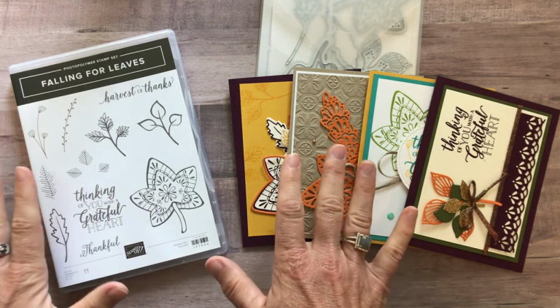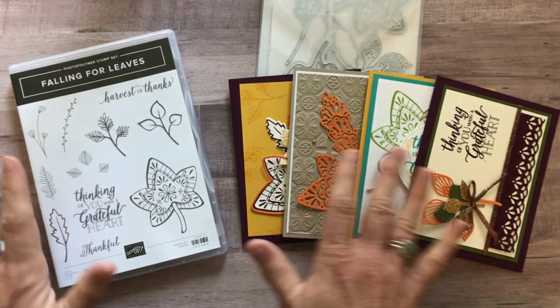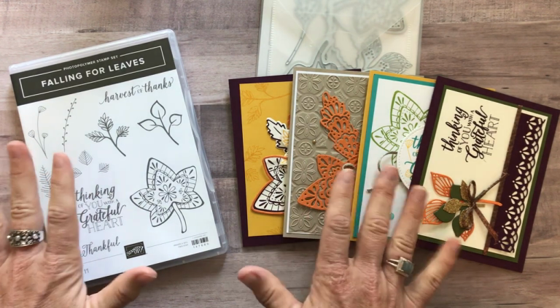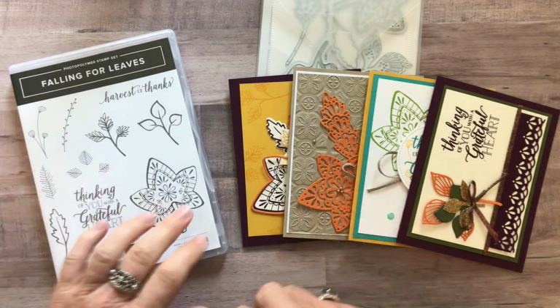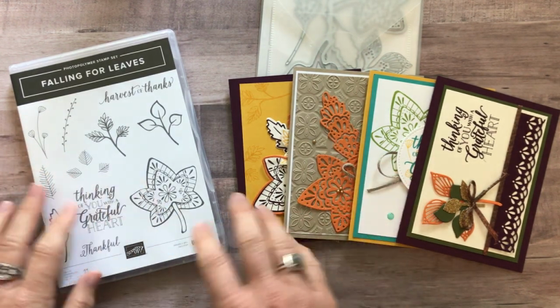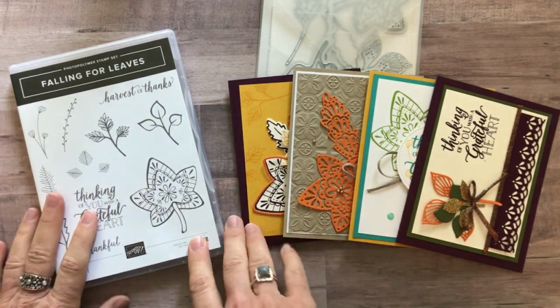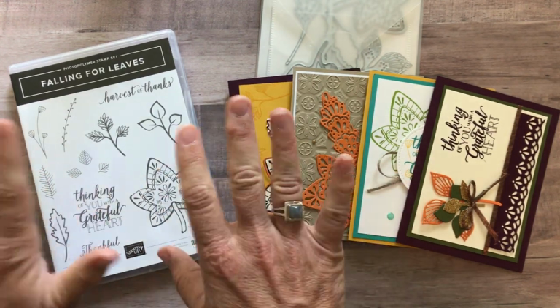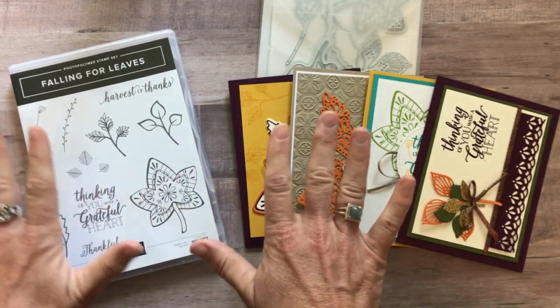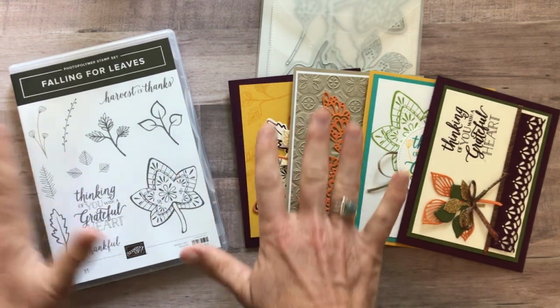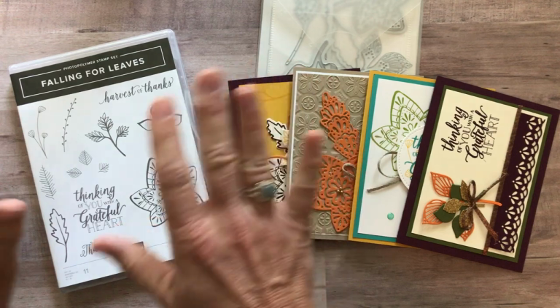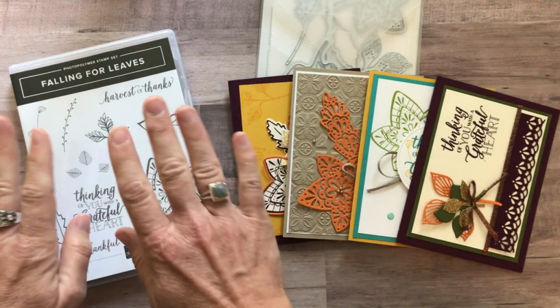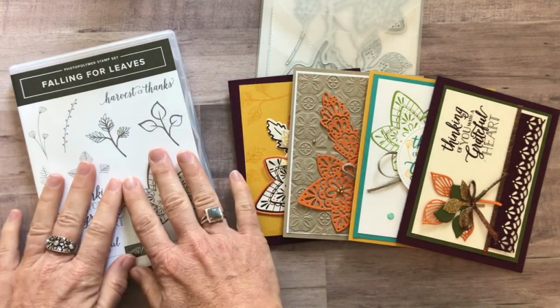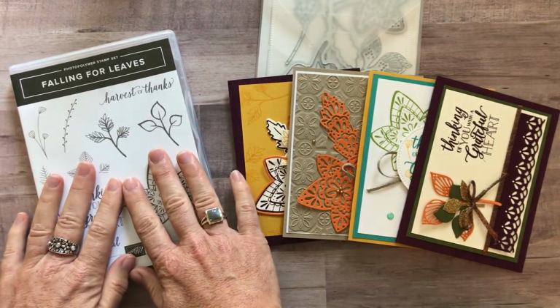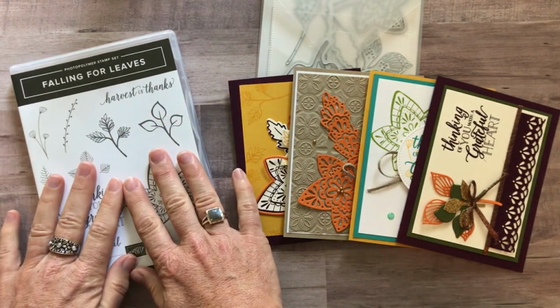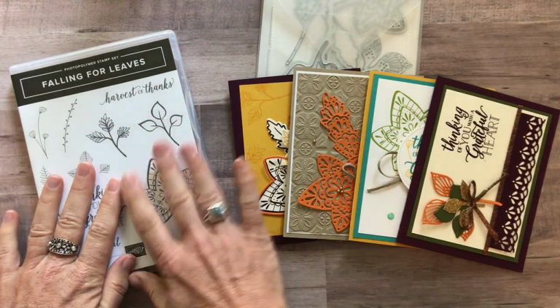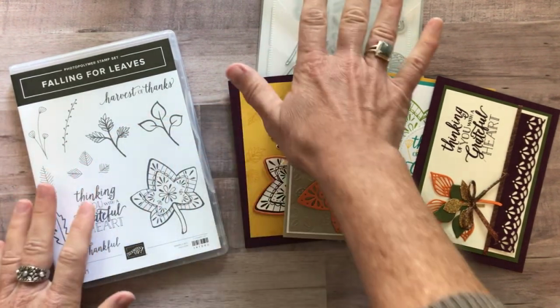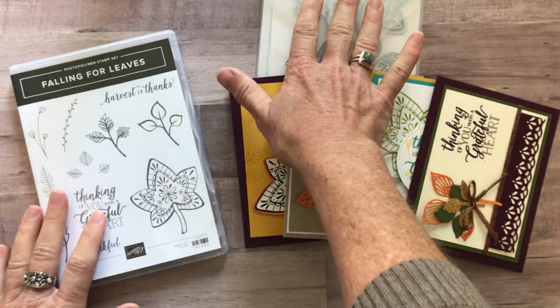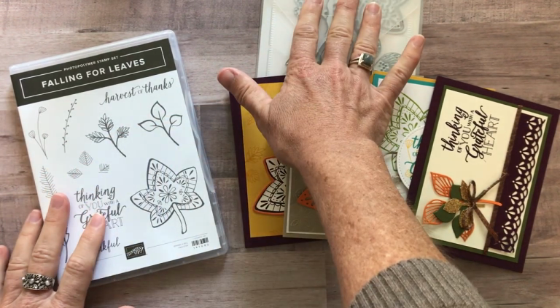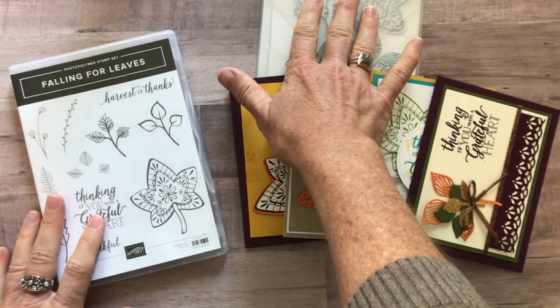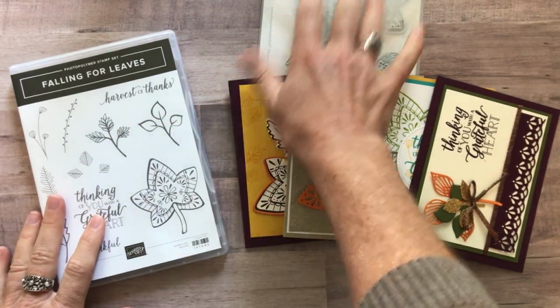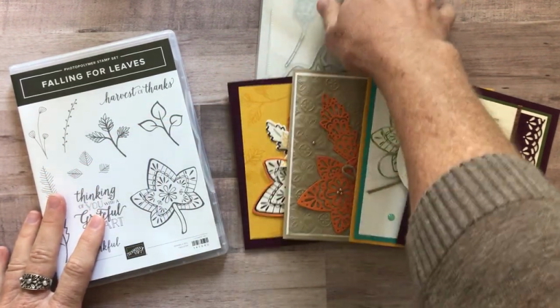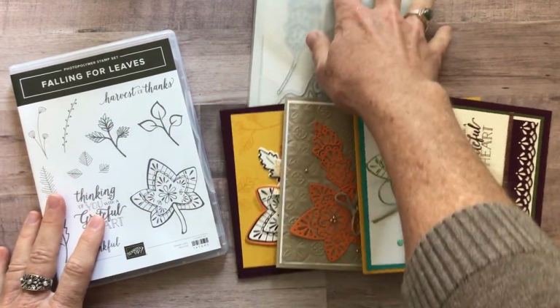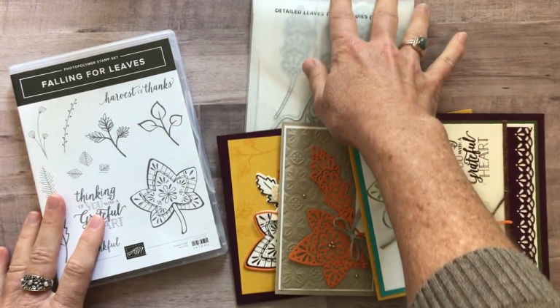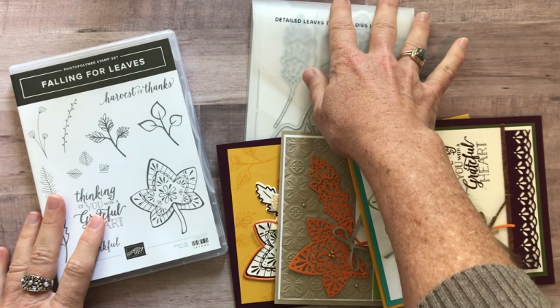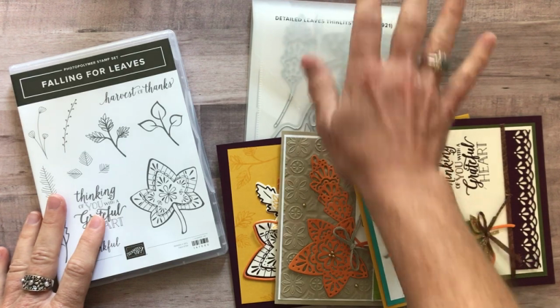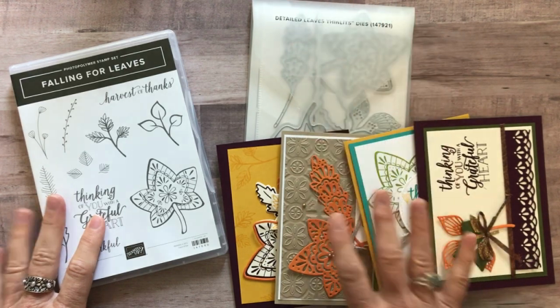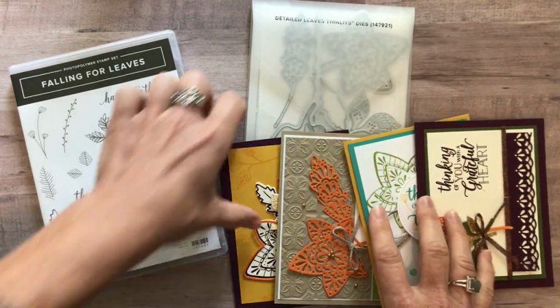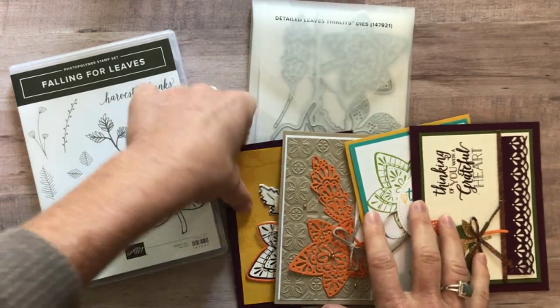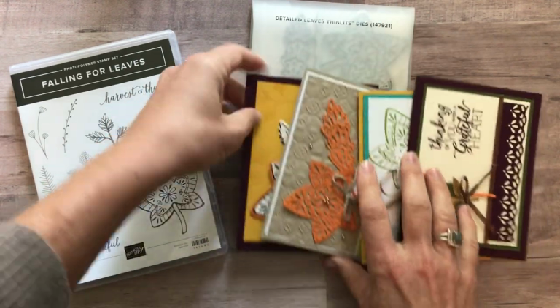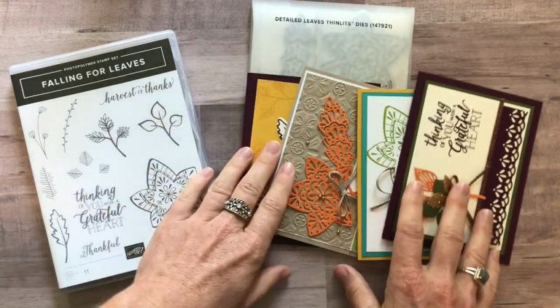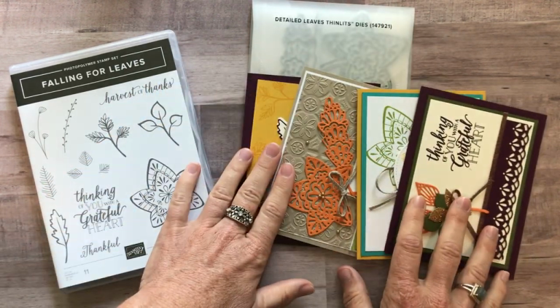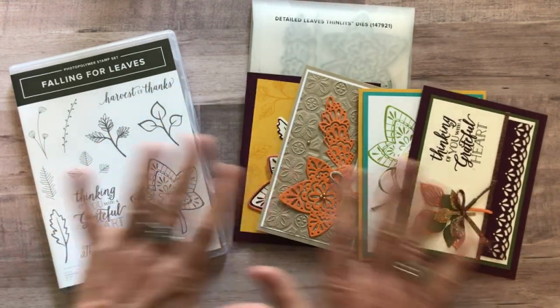All of a sudden, overnight, it happens, it feels like. We are featuring the Falling Leaves Stamp Set and the Detailed Leaves Thinlits. There's the name right there in this class to go.